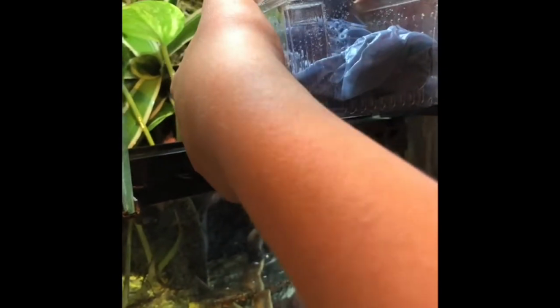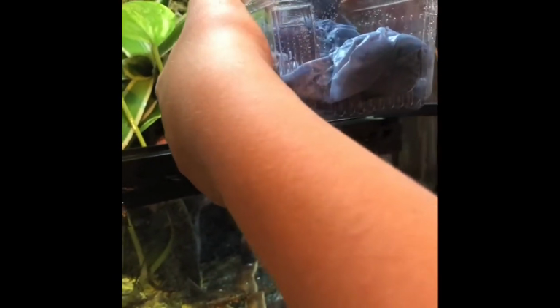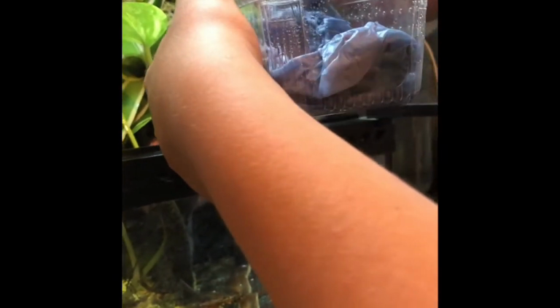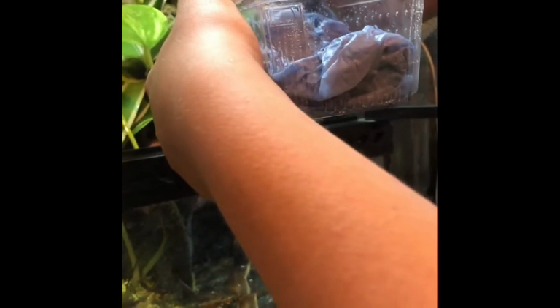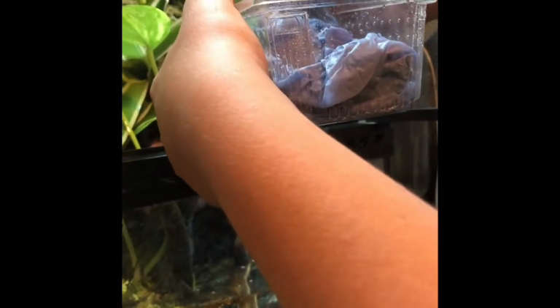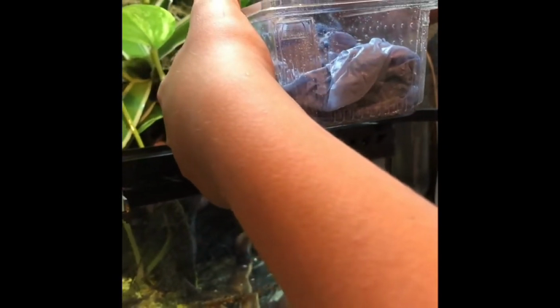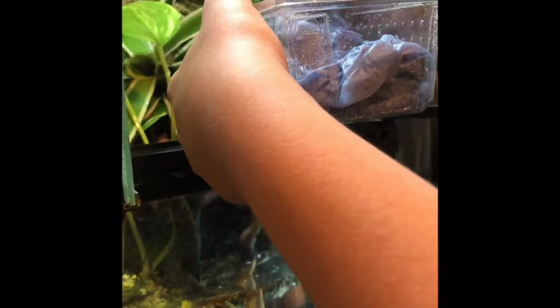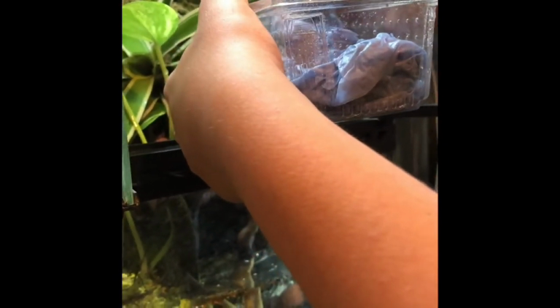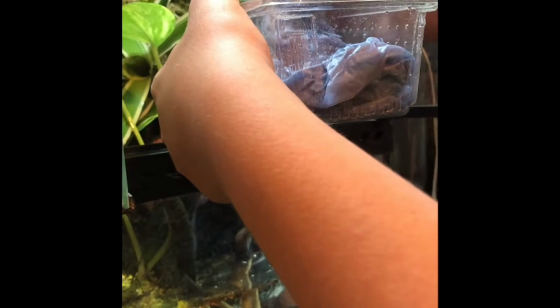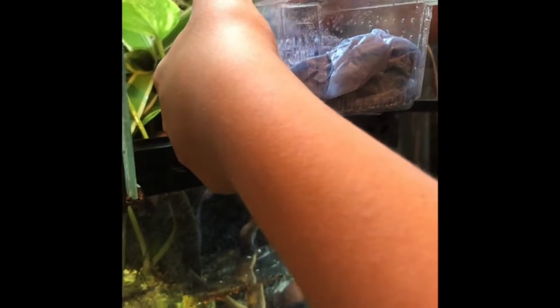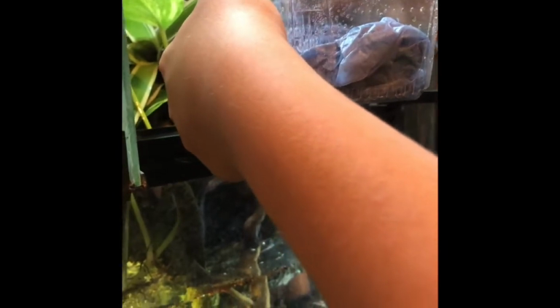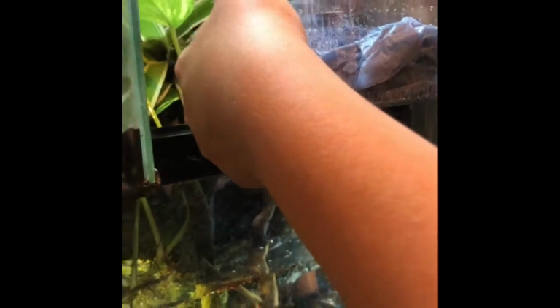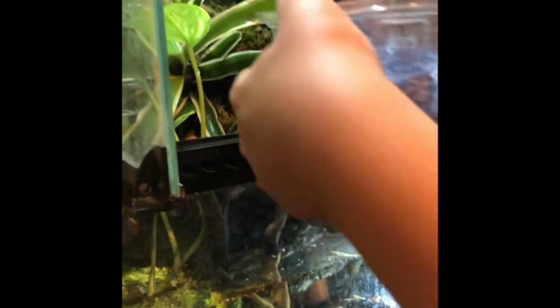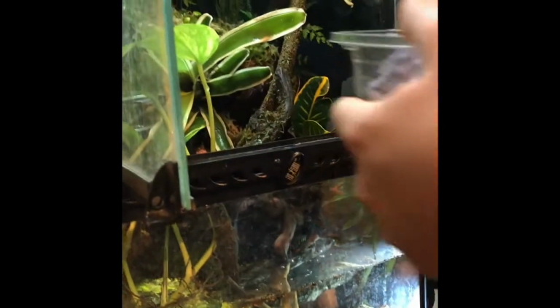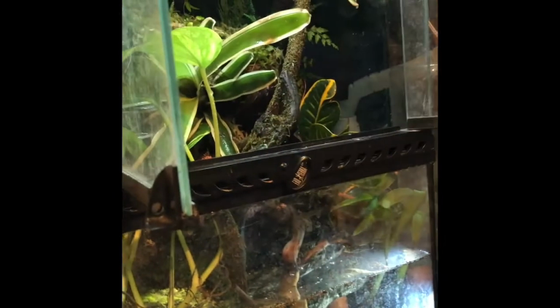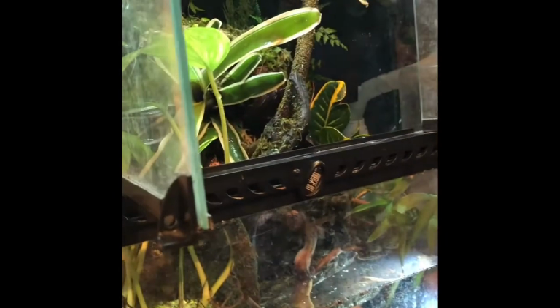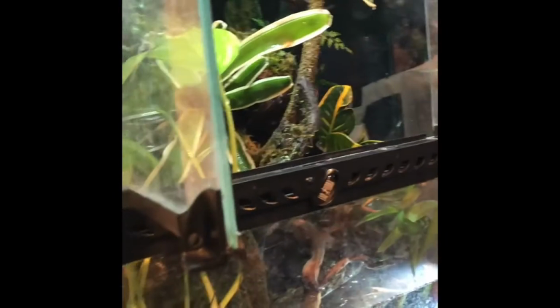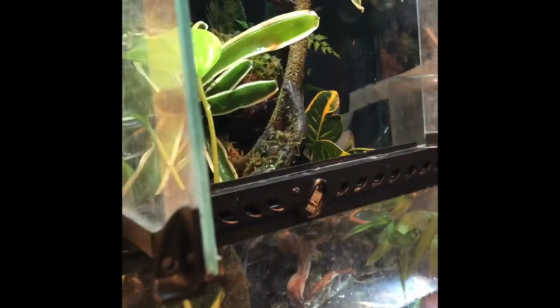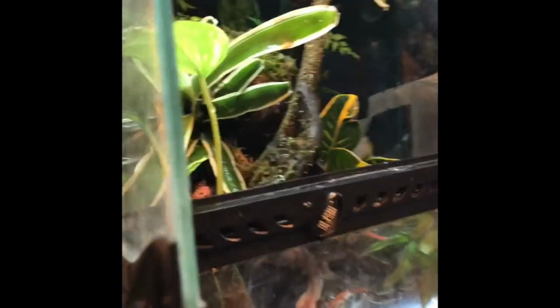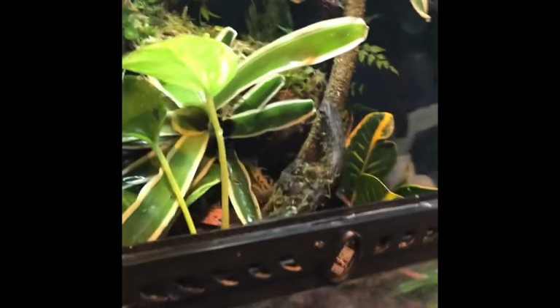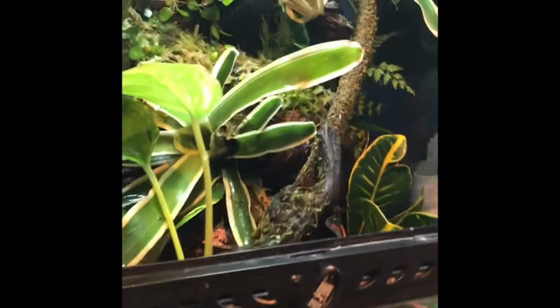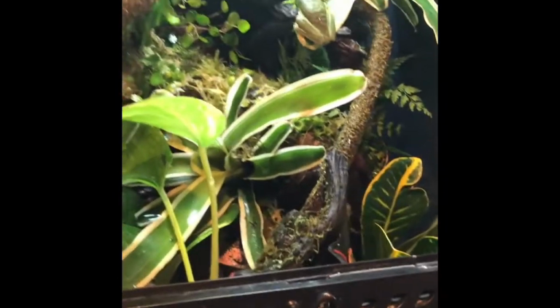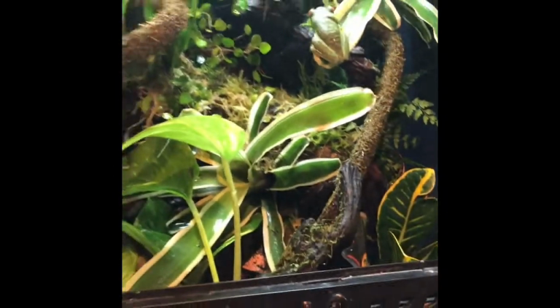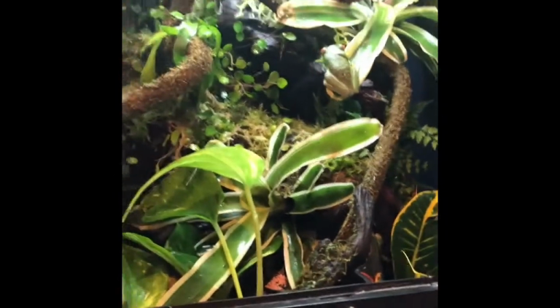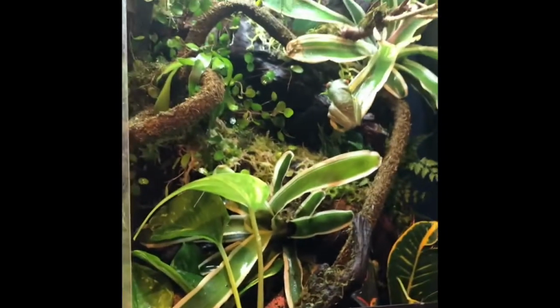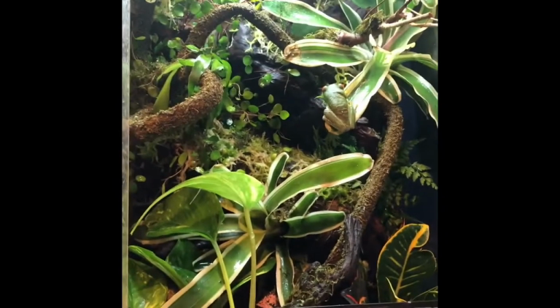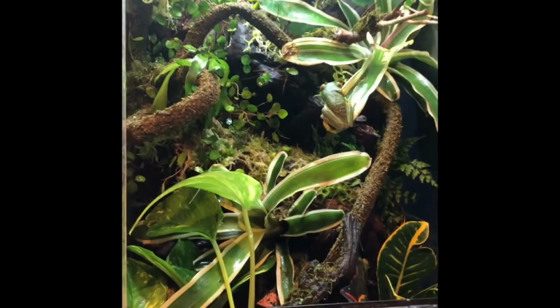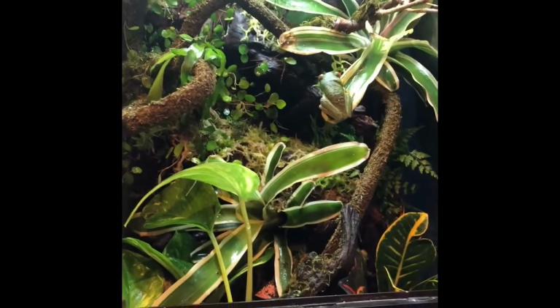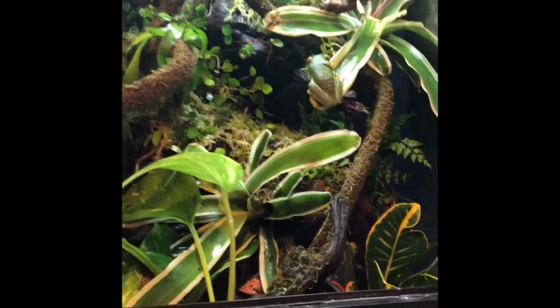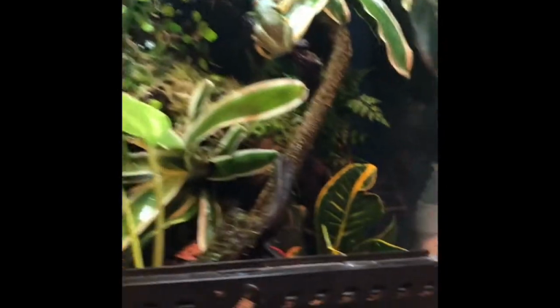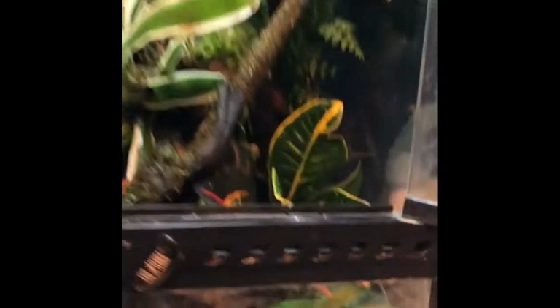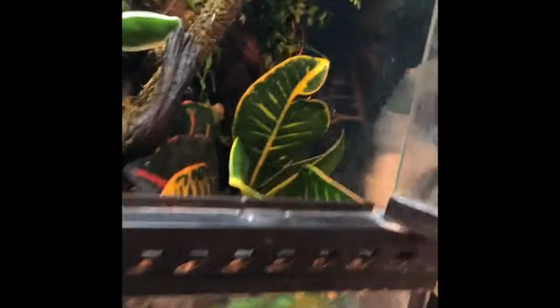There he jumped — there's one frog in. Hopefully his colors brighten up in a bit.